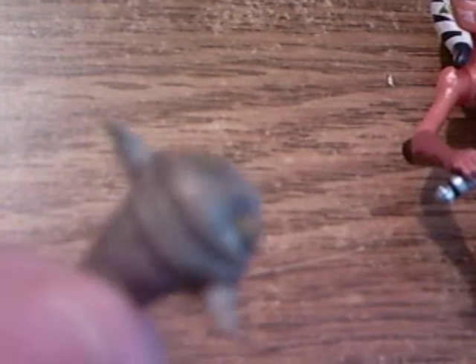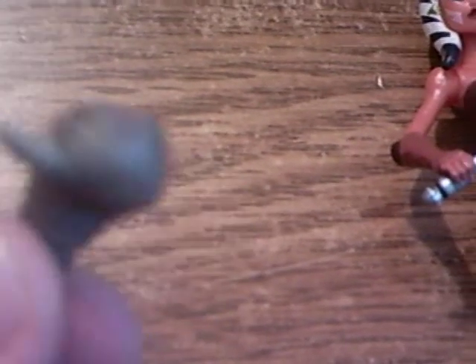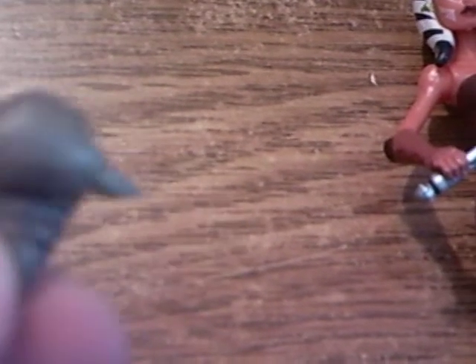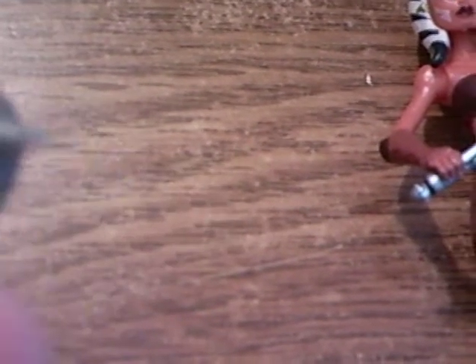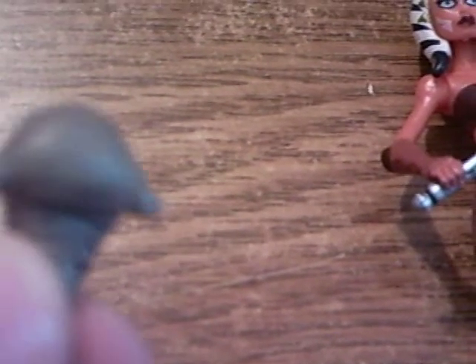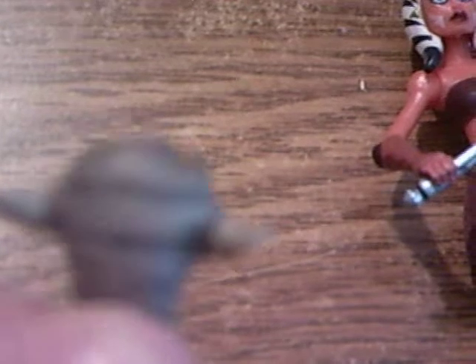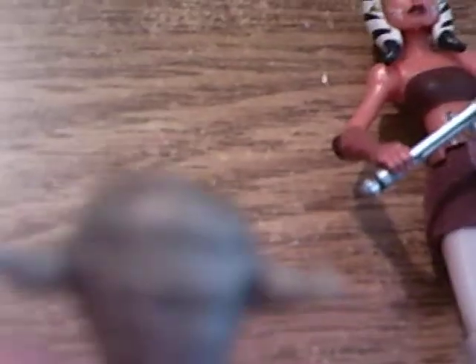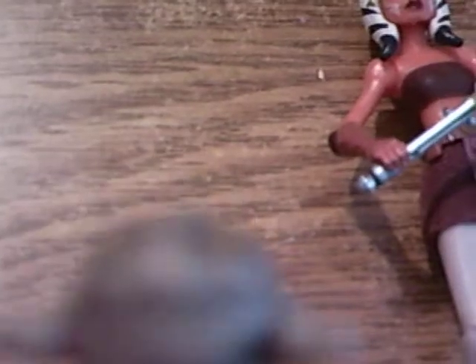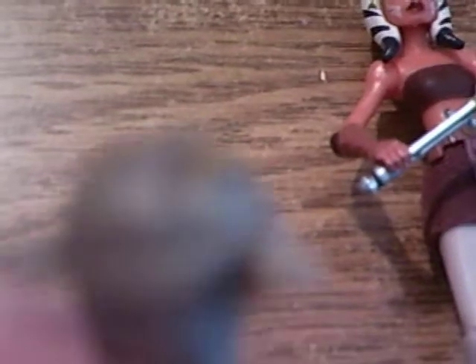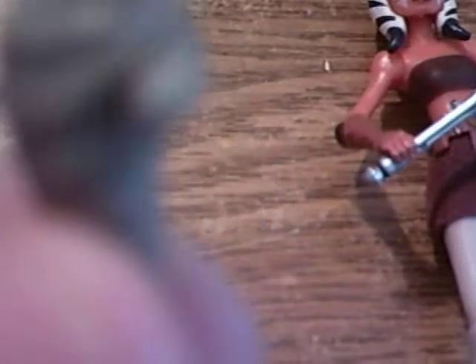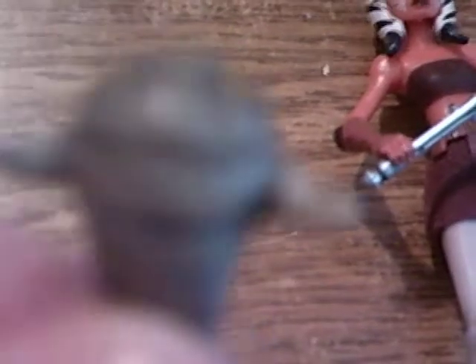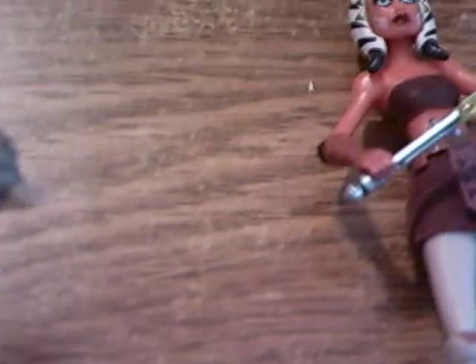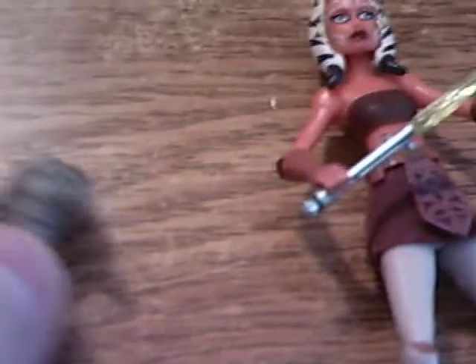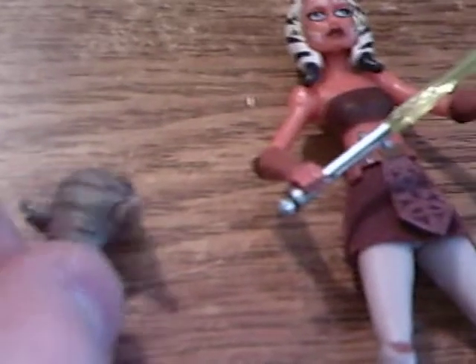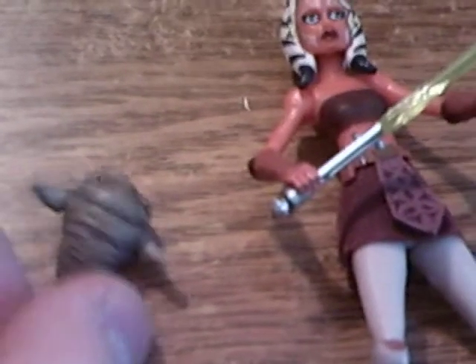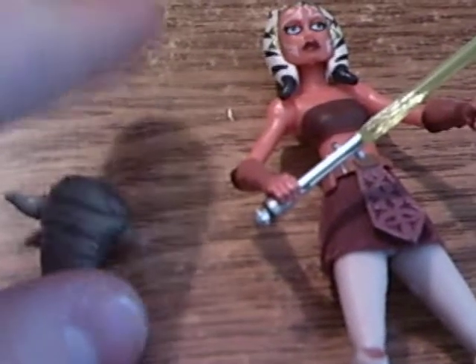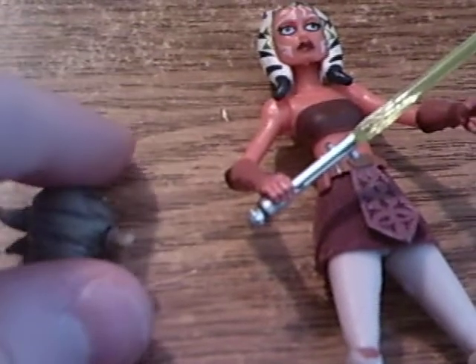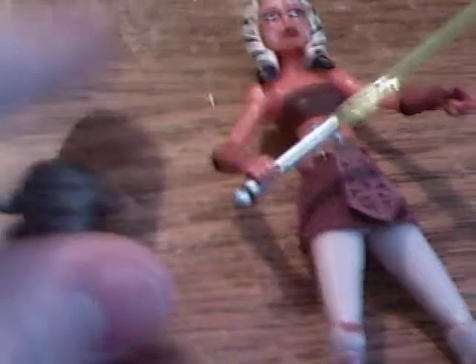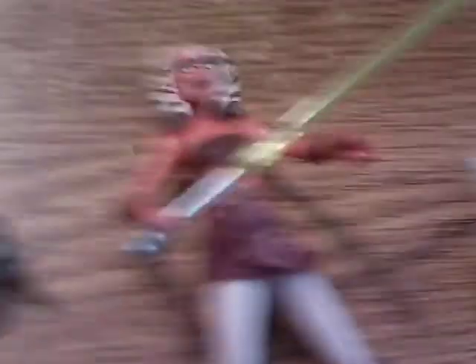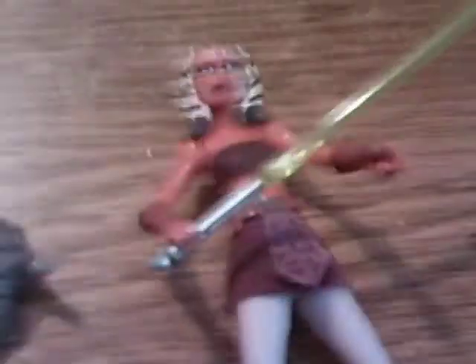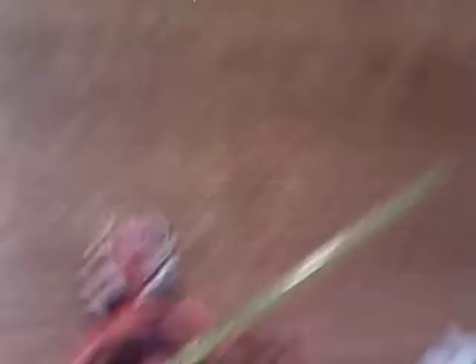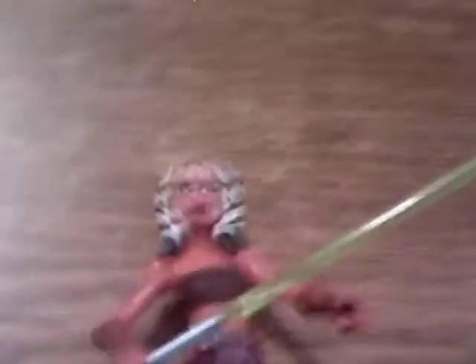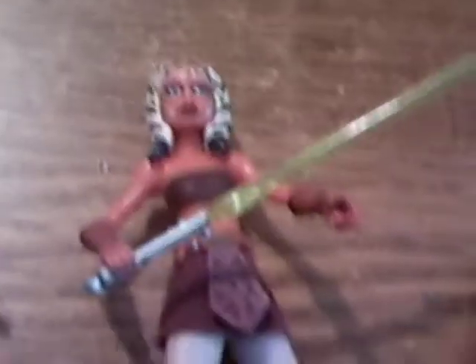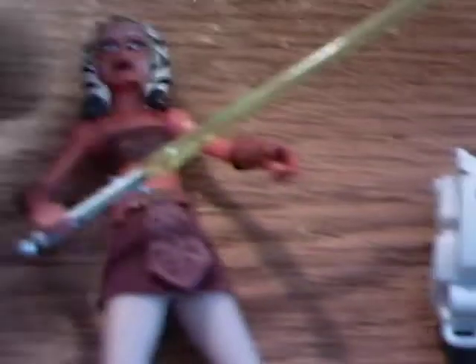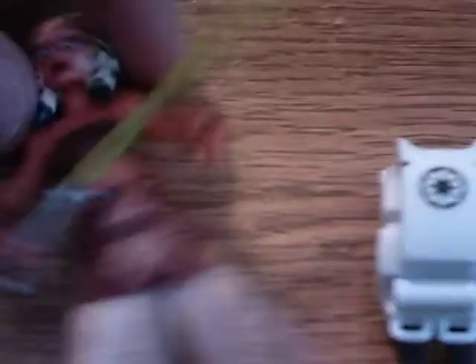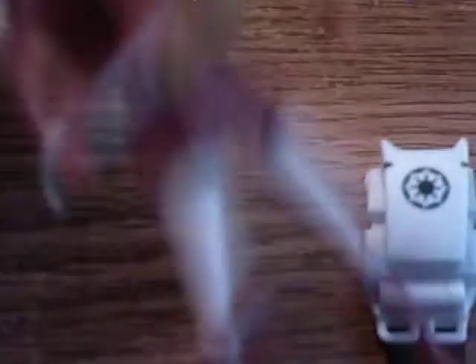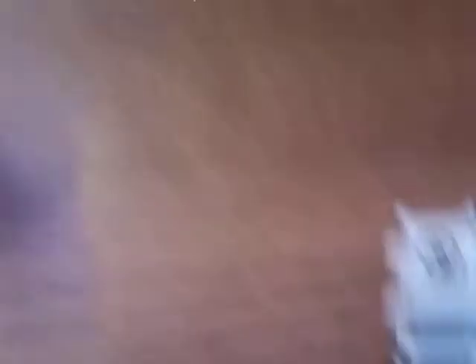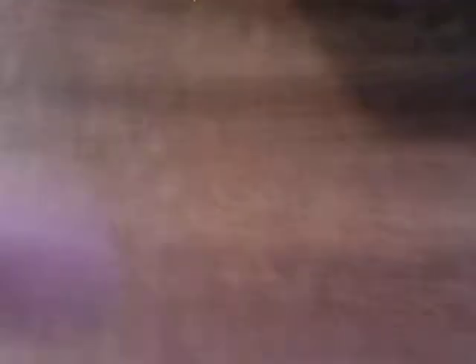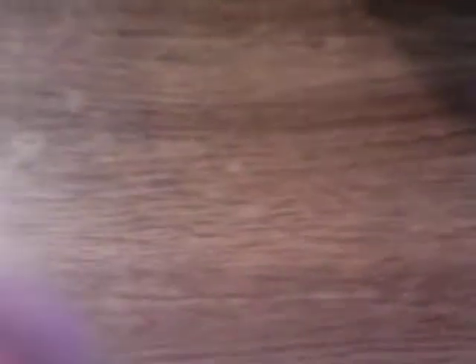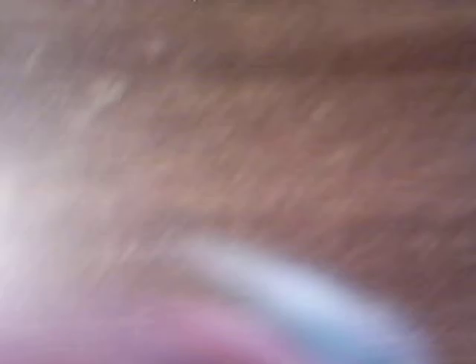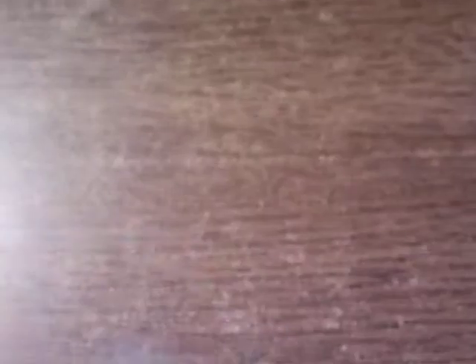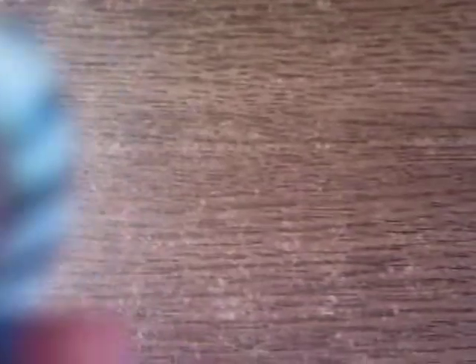Now the only movable part on Rada is his tiny little arms. So here is the main figure out of the box — Ahsoka.